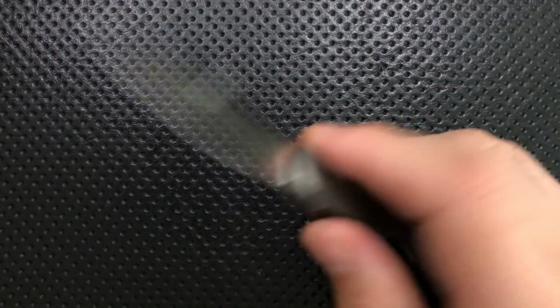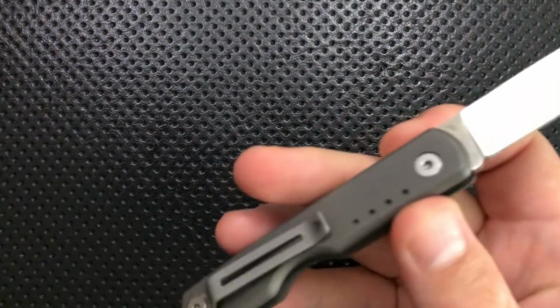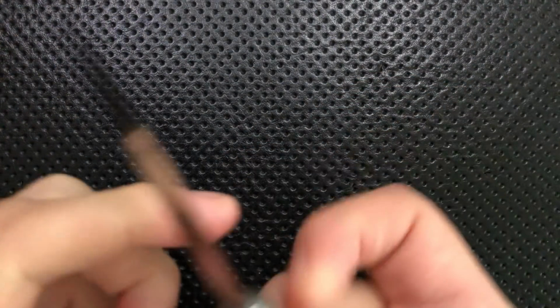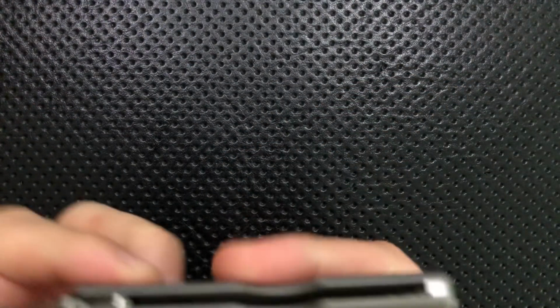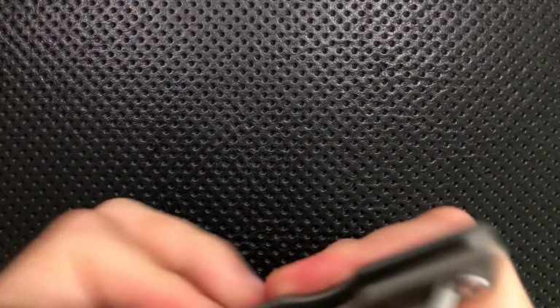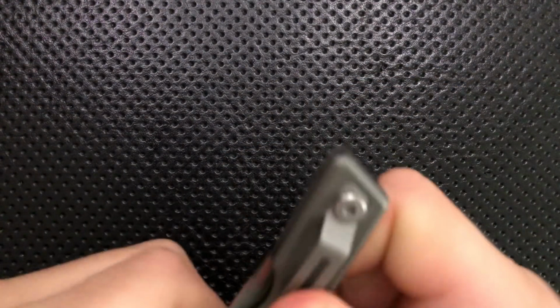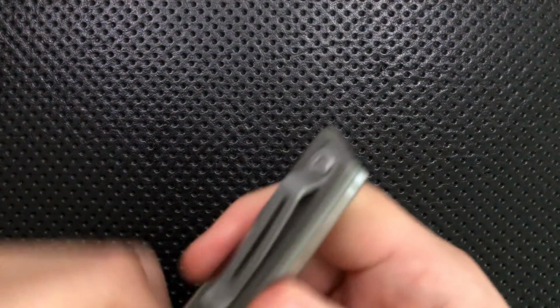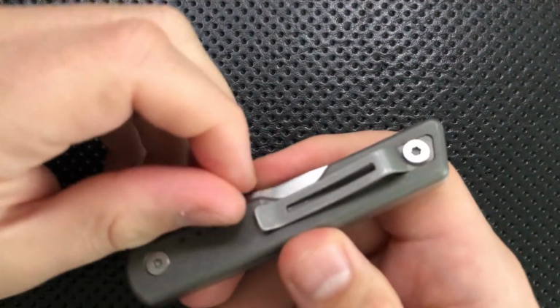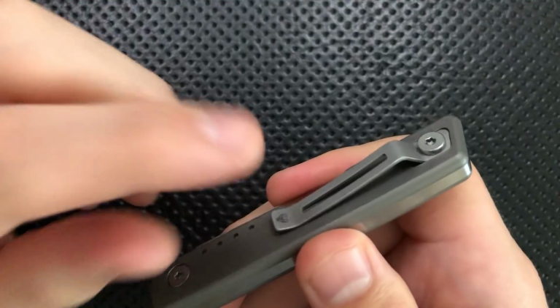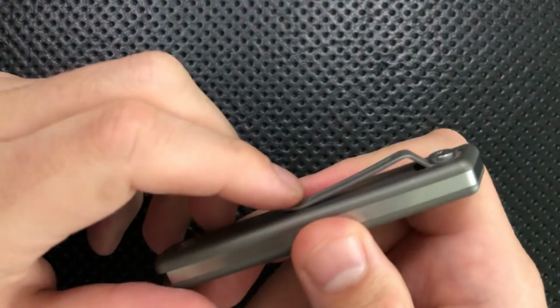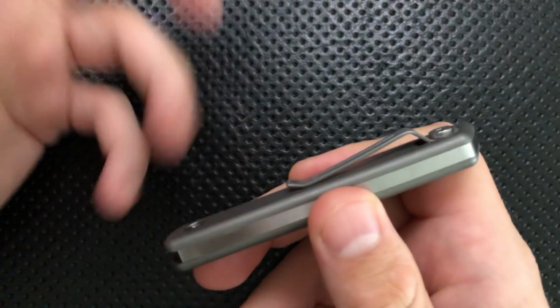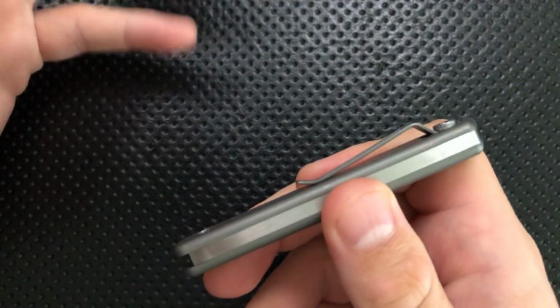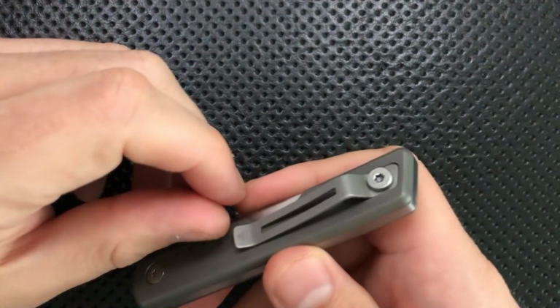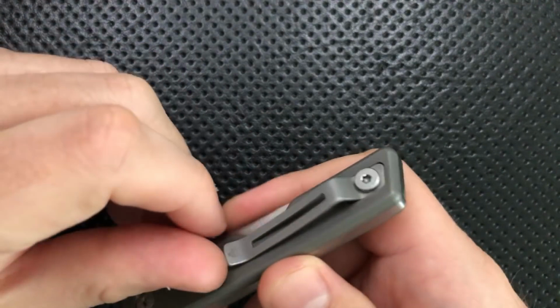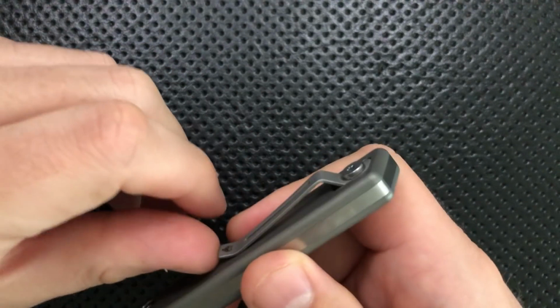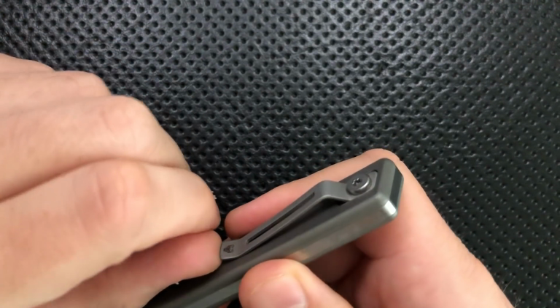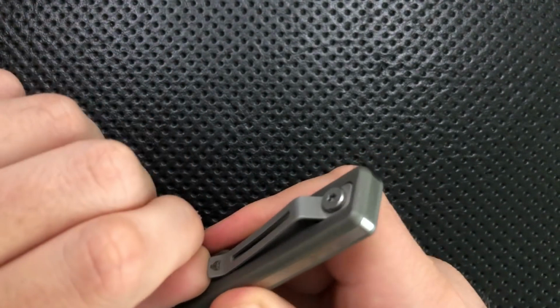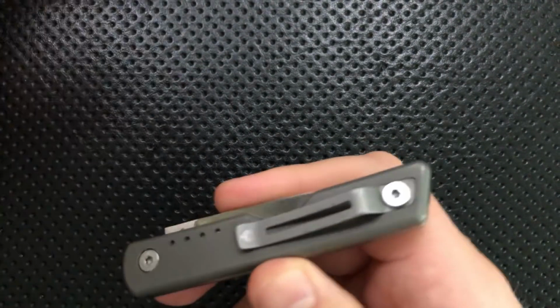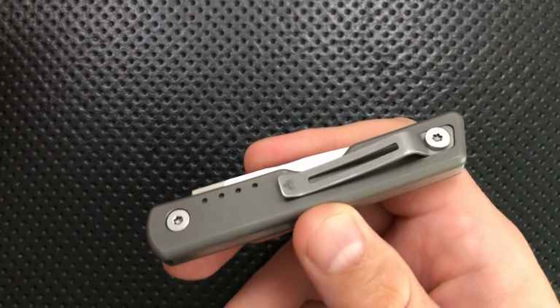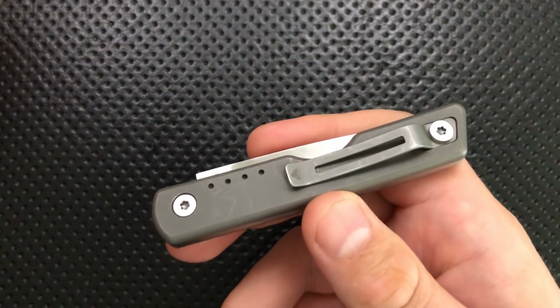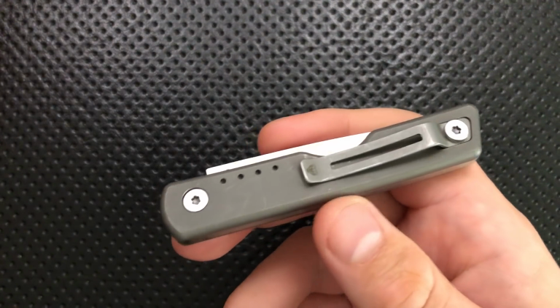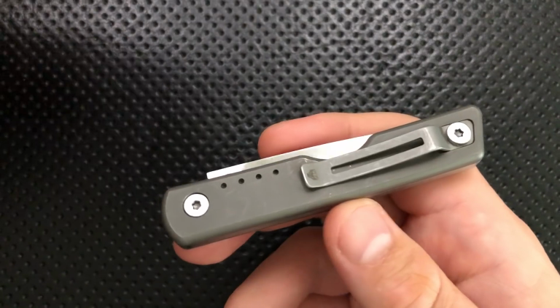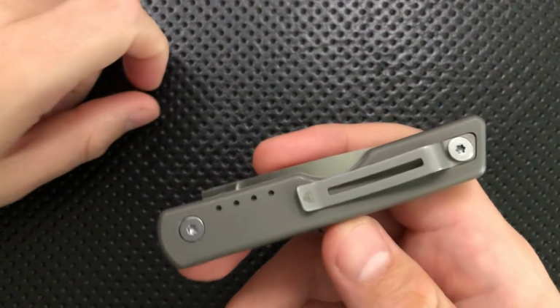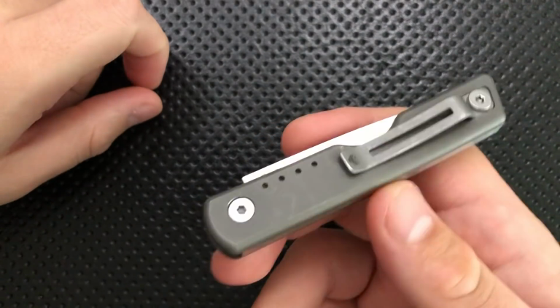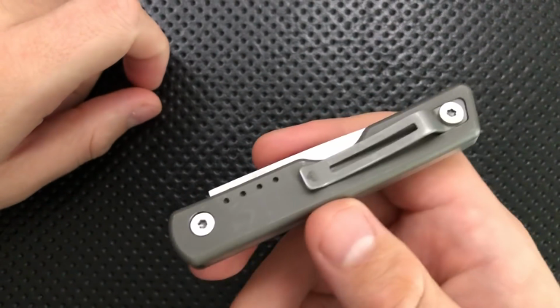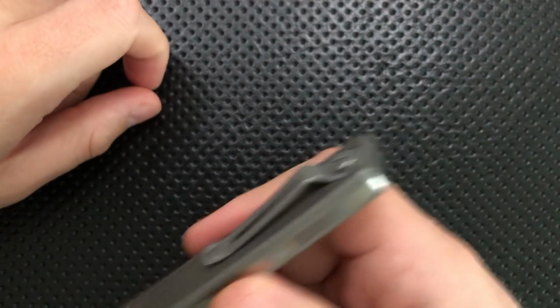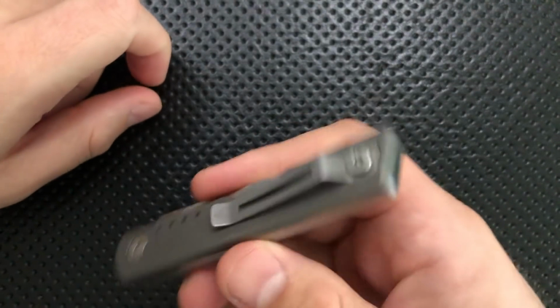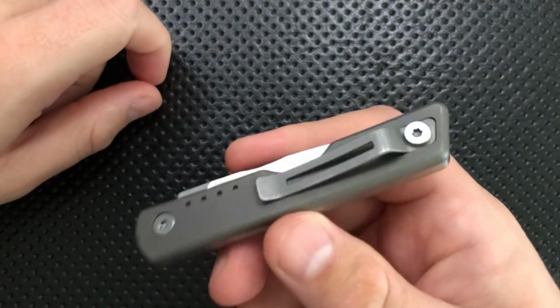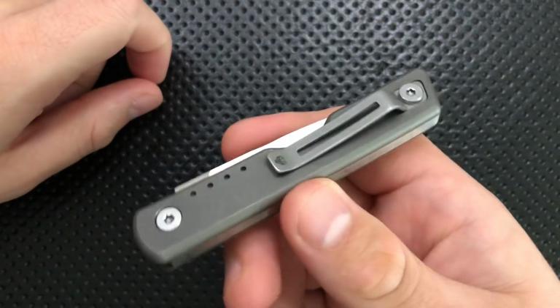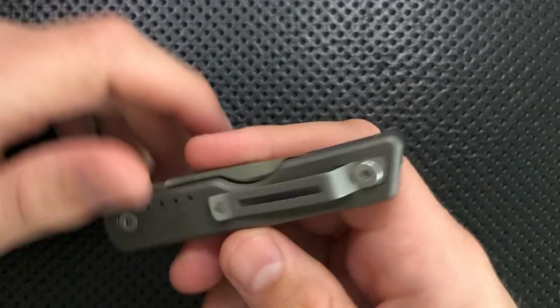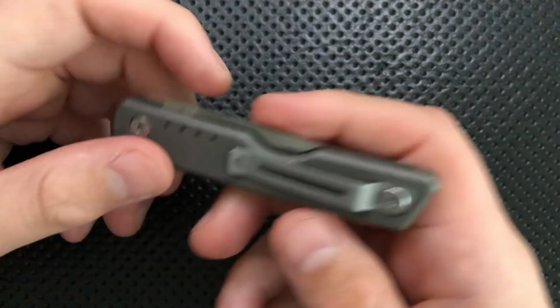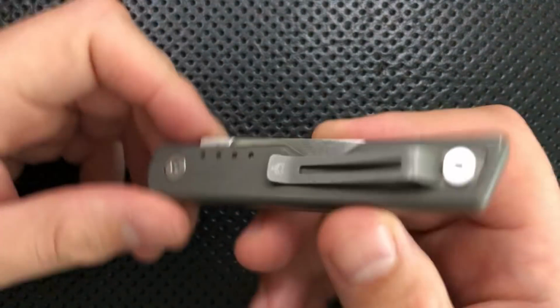Next thing, this has a very nice clip on it. You can see it's got plenty of room underneath there and it's got some ramp for it. This is a clip that worked great — every time I carried this knife, it was just sort of effortless, and that's the very best thing that a nice little knife can be.